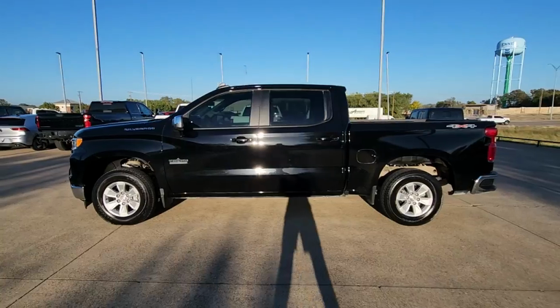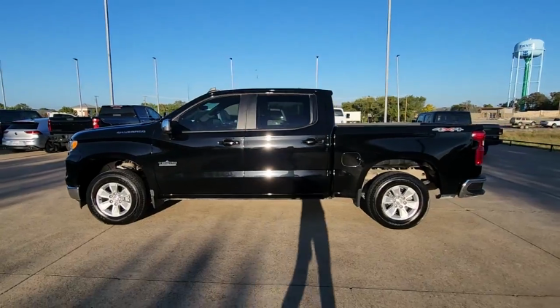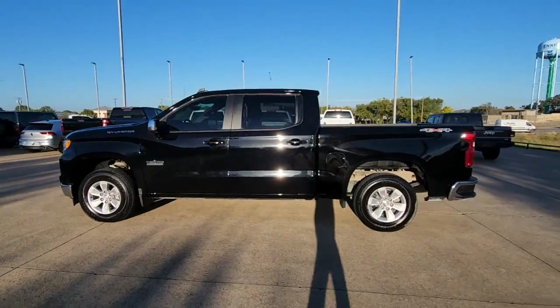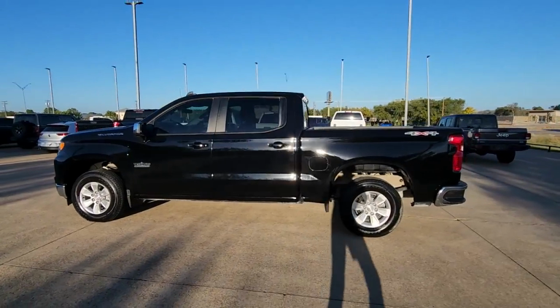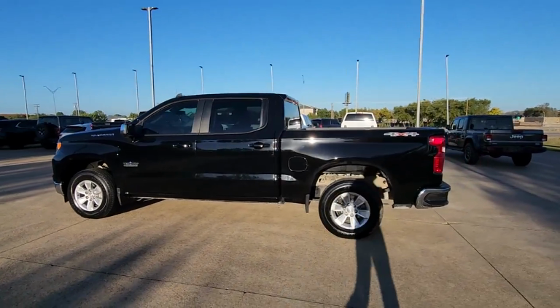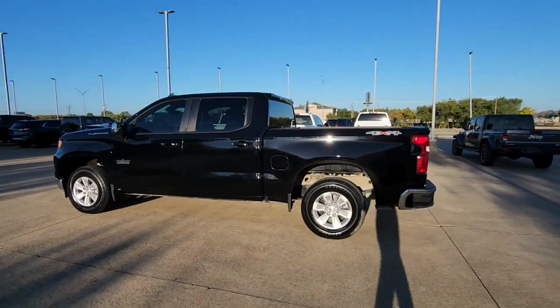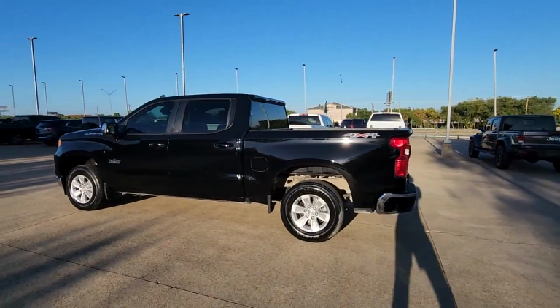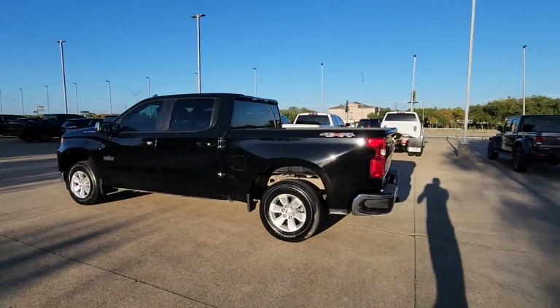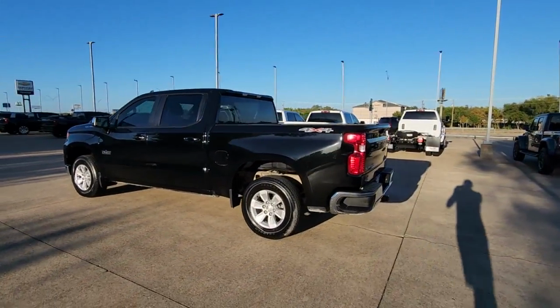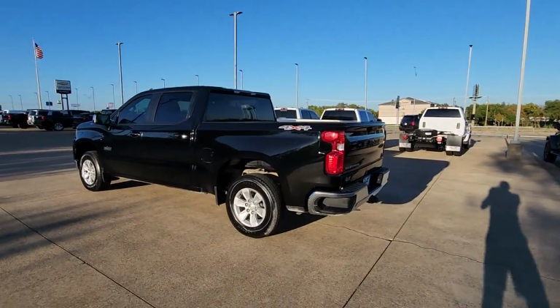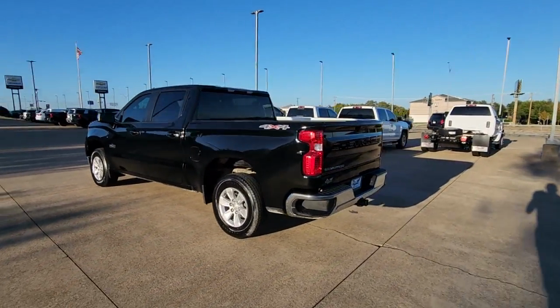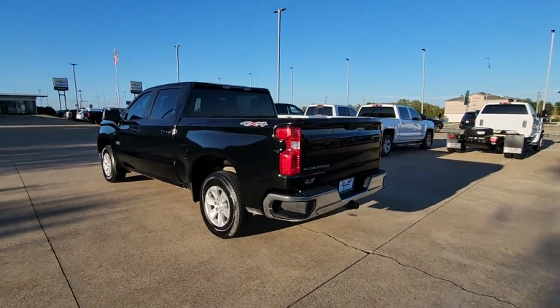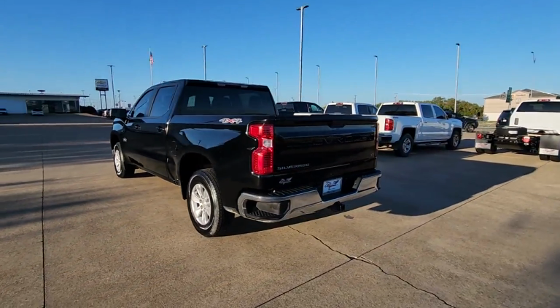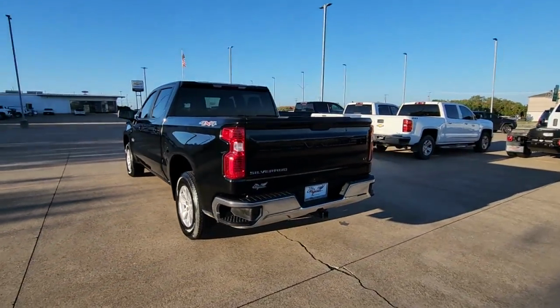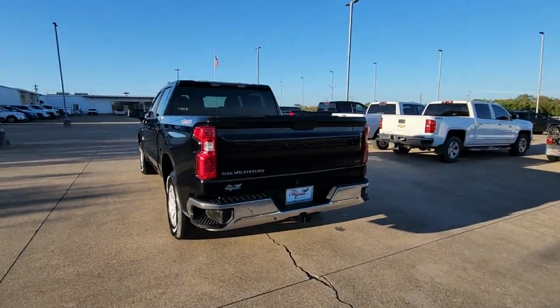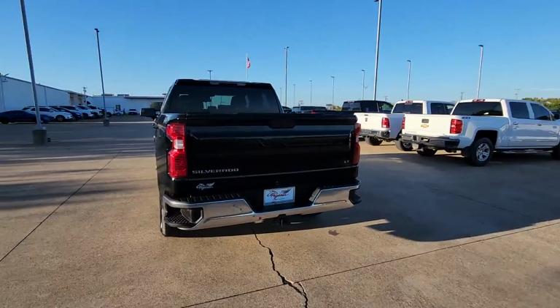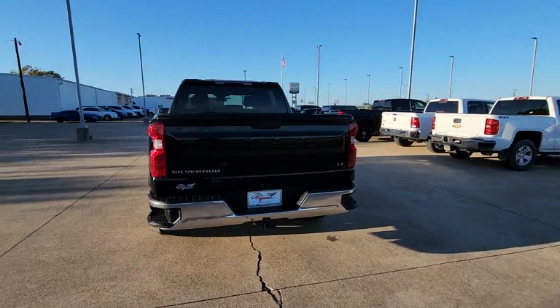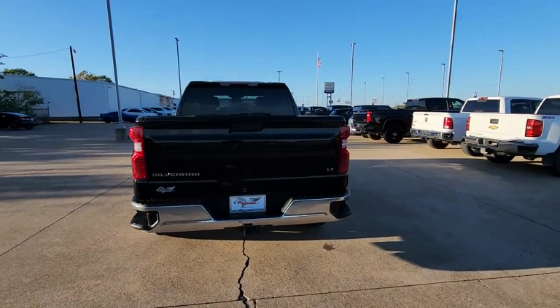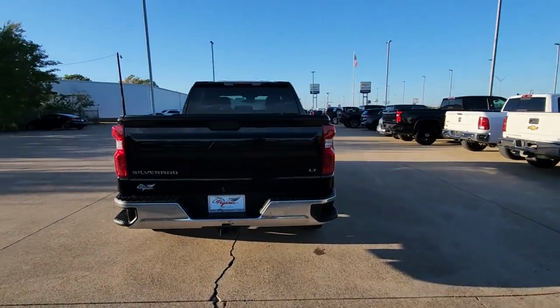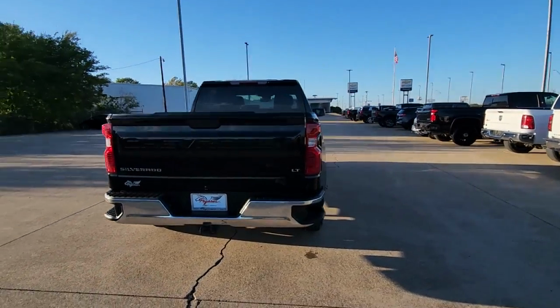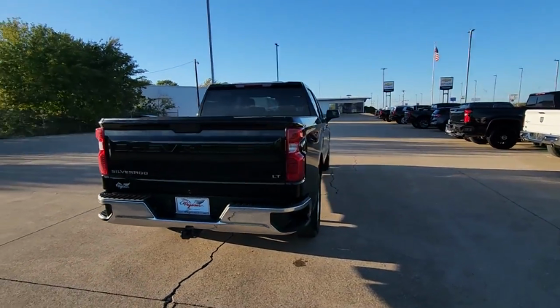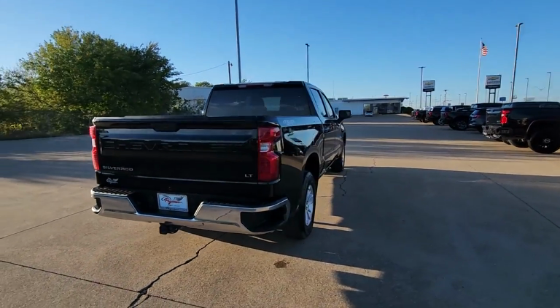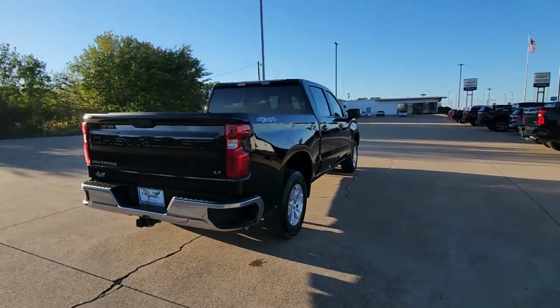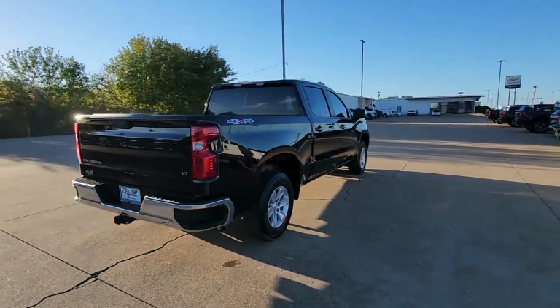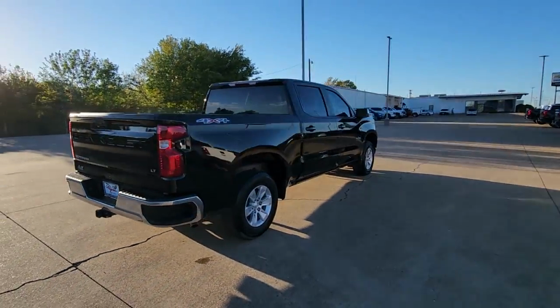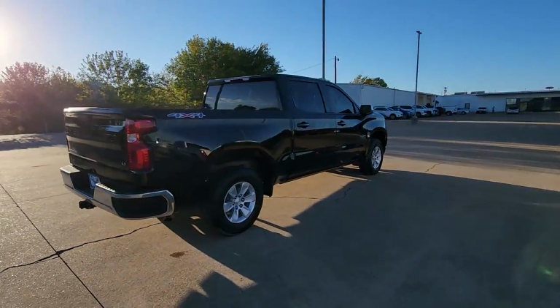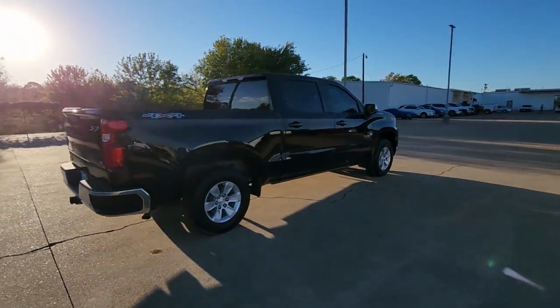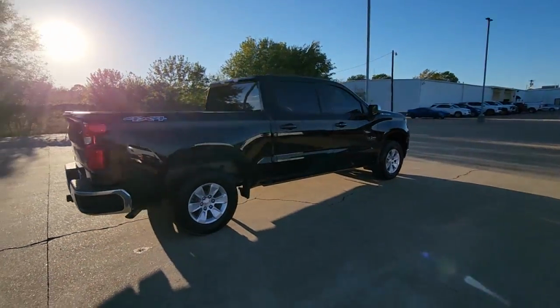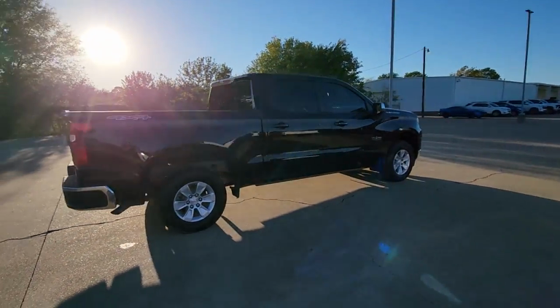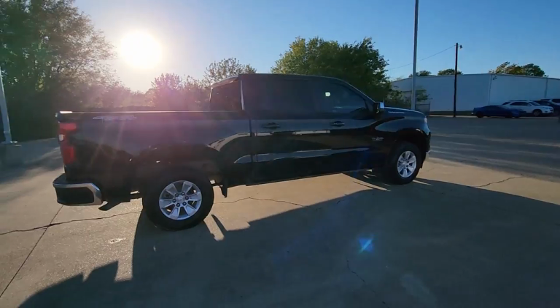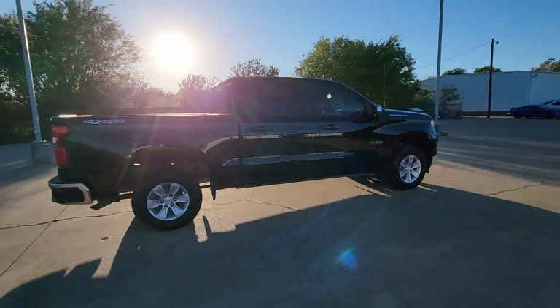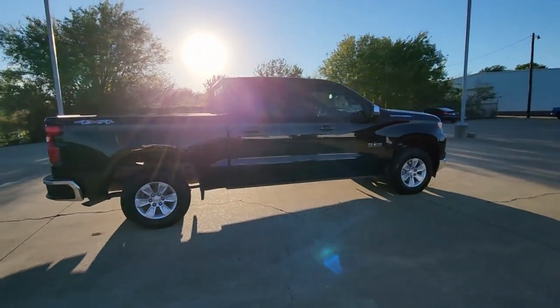Get into a car with value. 2023 Chevrolet Silverado 1500 — with less than 15,000 miles on the odometer, this vehicle stands out from the rest.